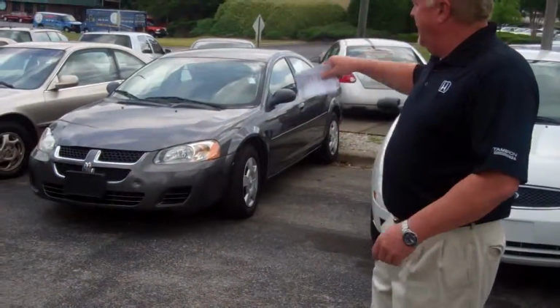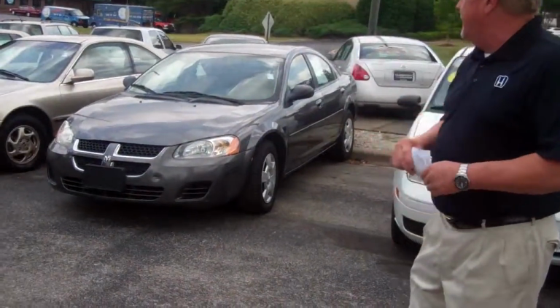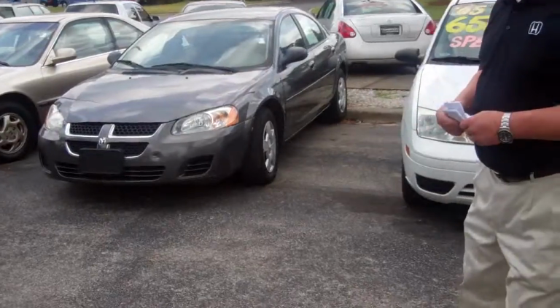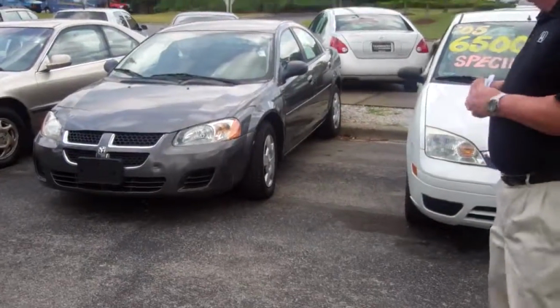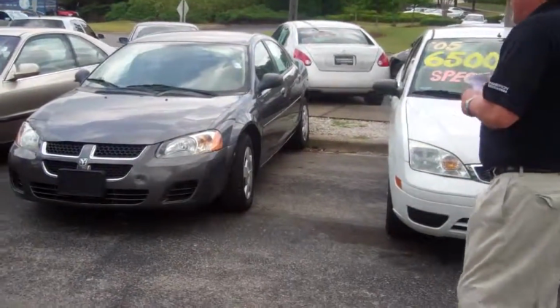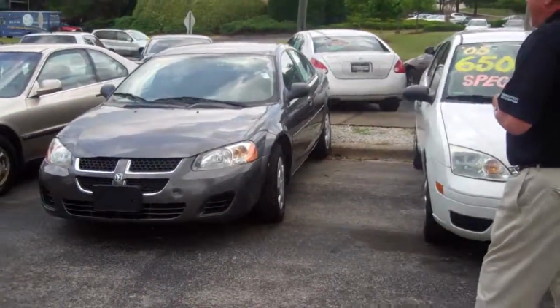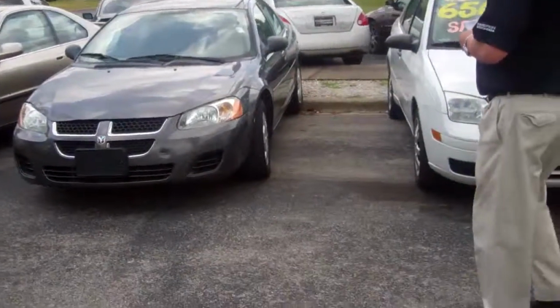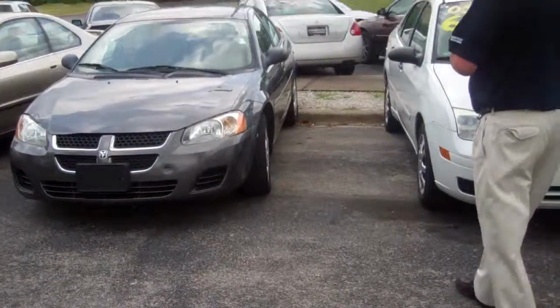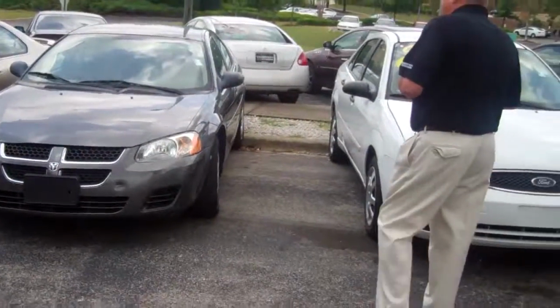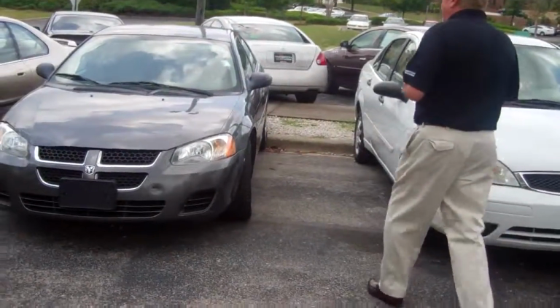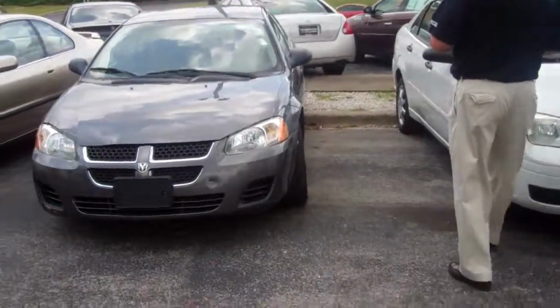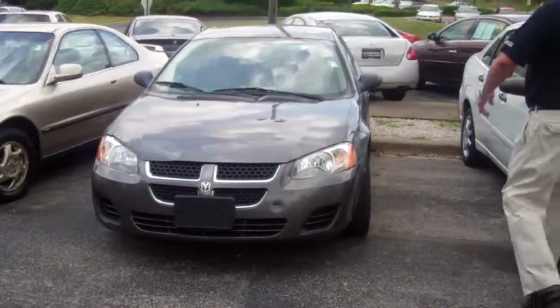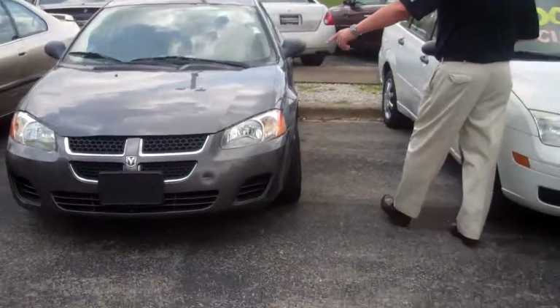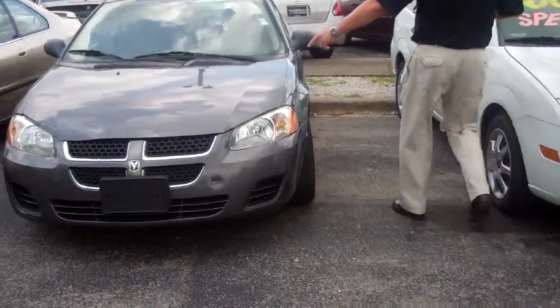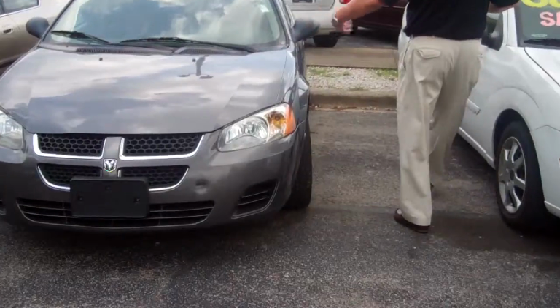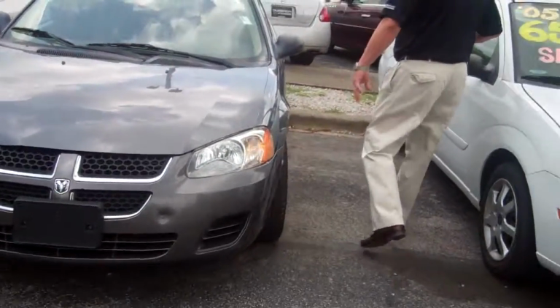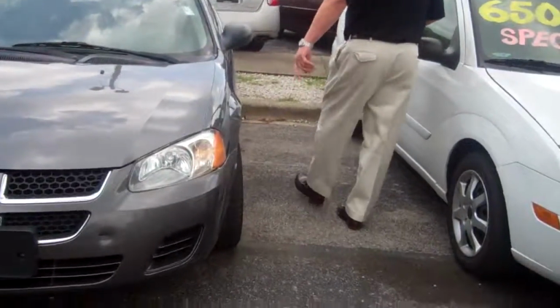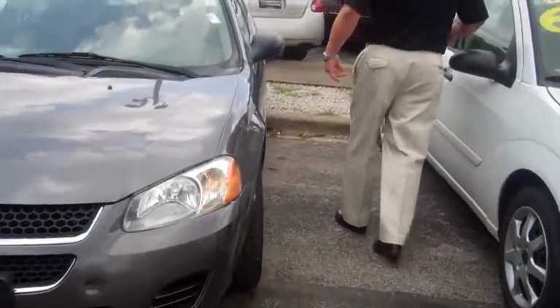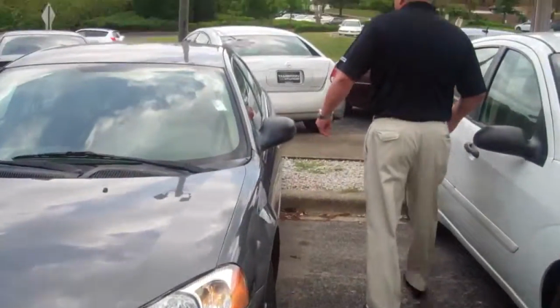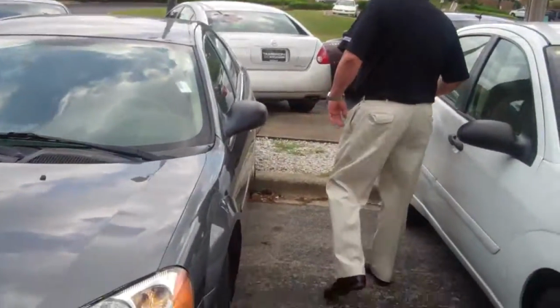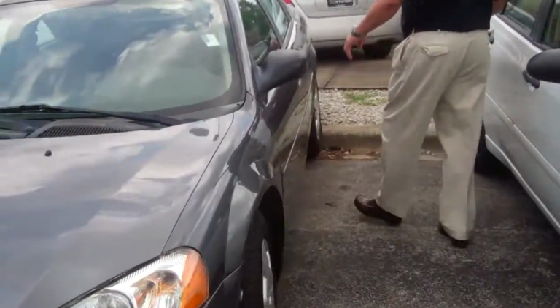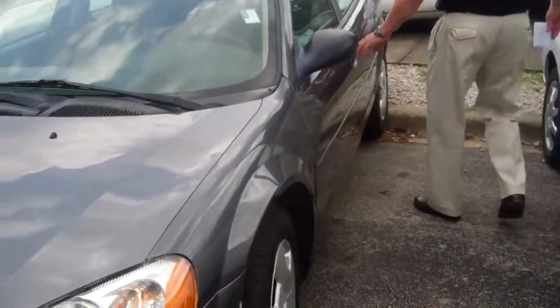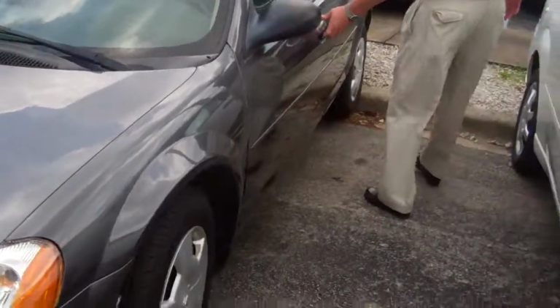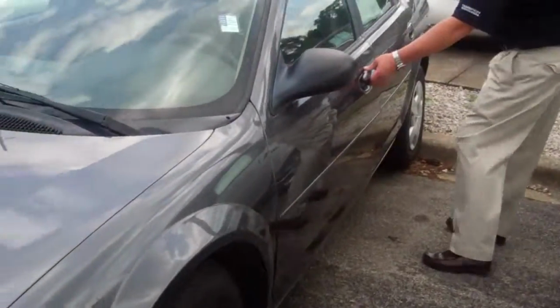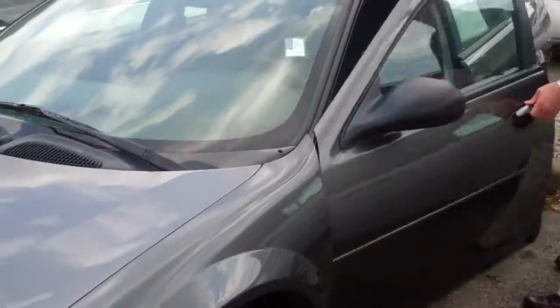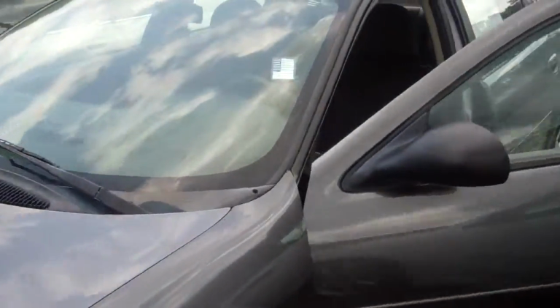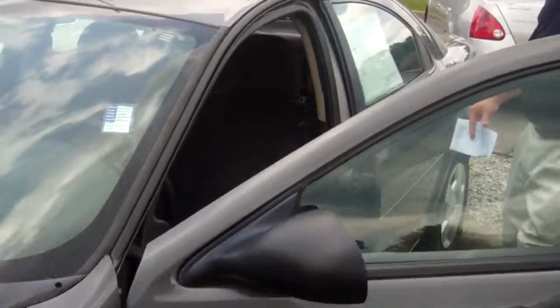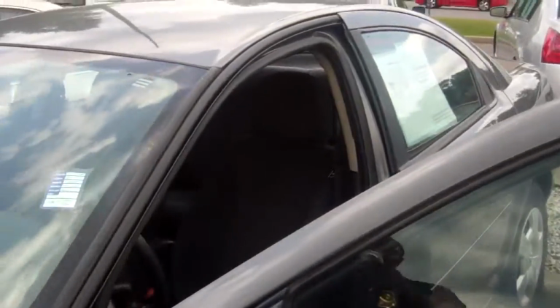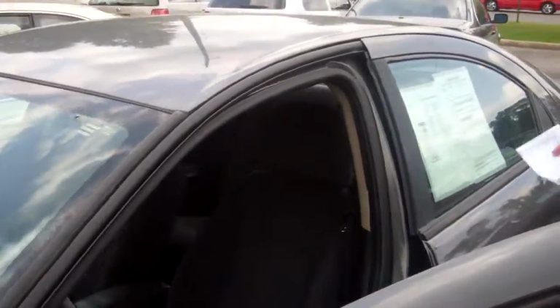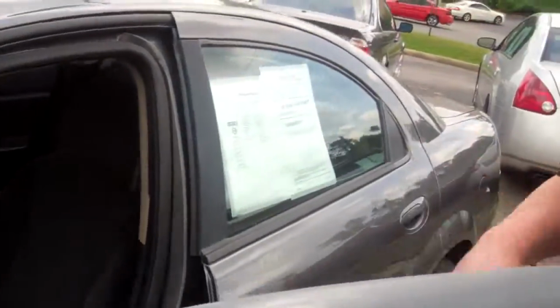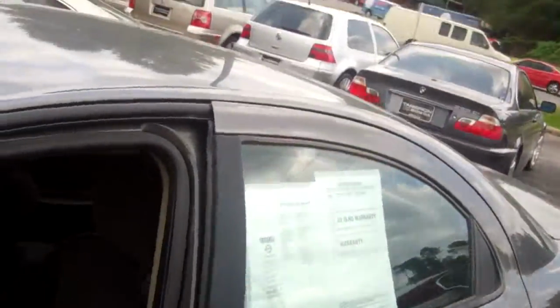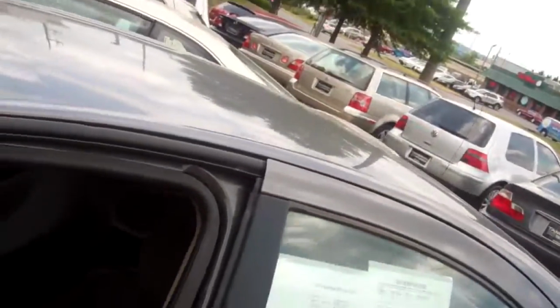Very nice car, selling at our economy price. Basically this car is pretty much loaded out with gray in color. Got your nice 16 inch wheels on here. Power windows, locks, tilt, cruise.